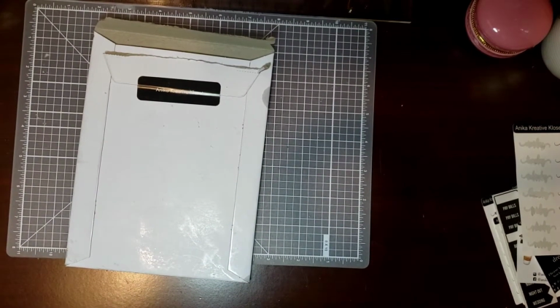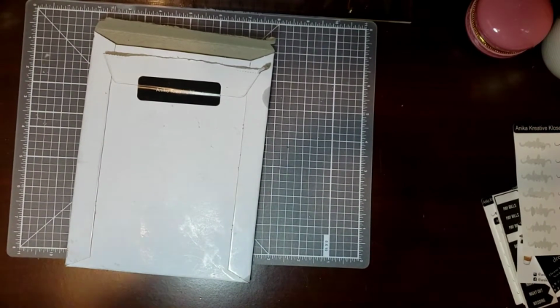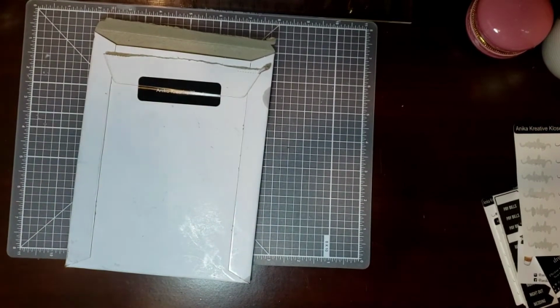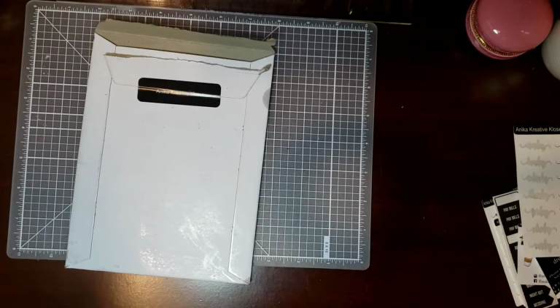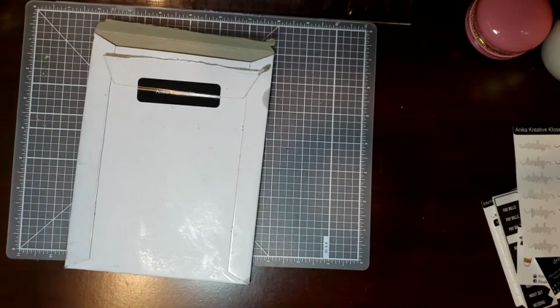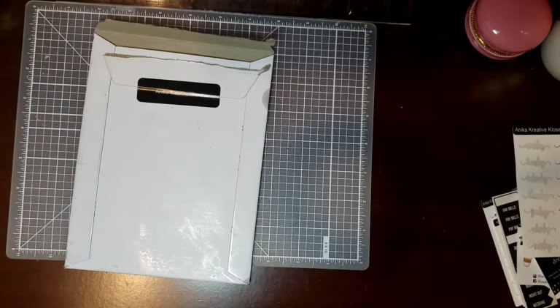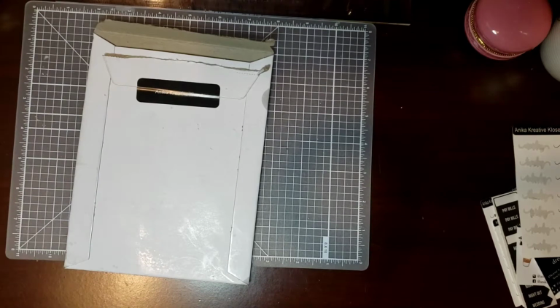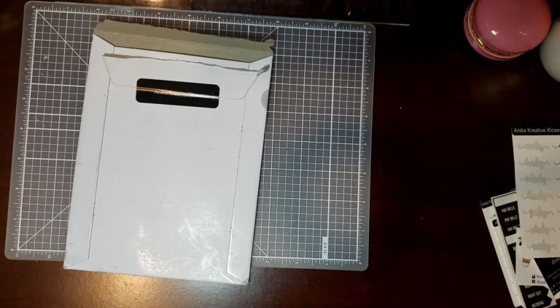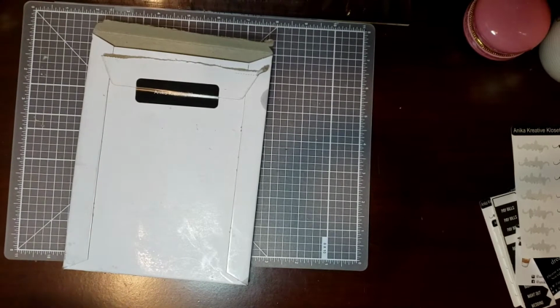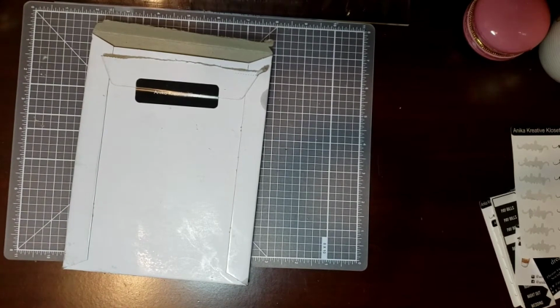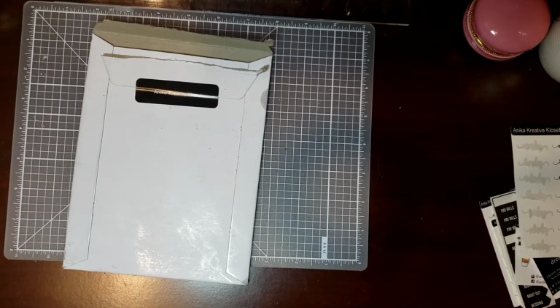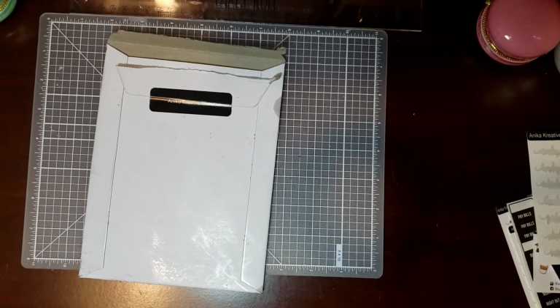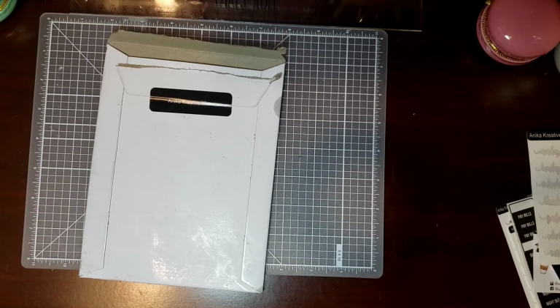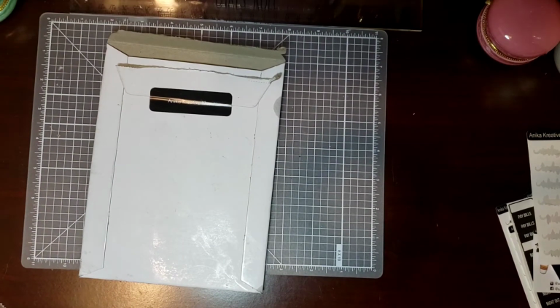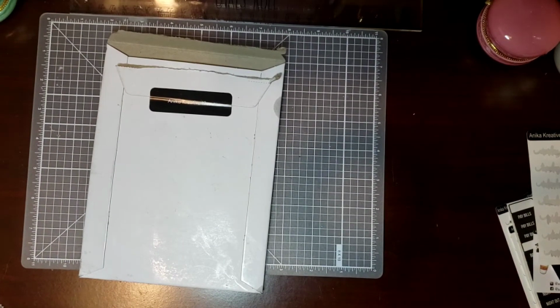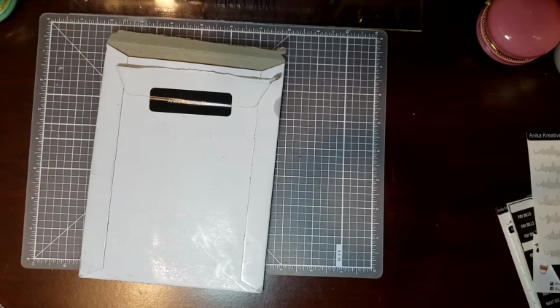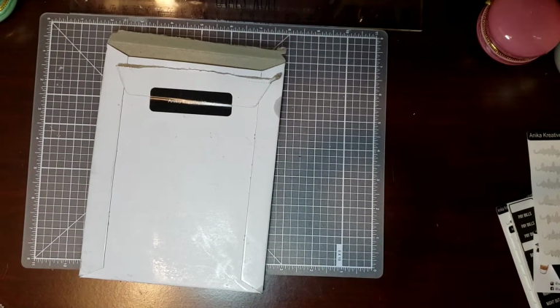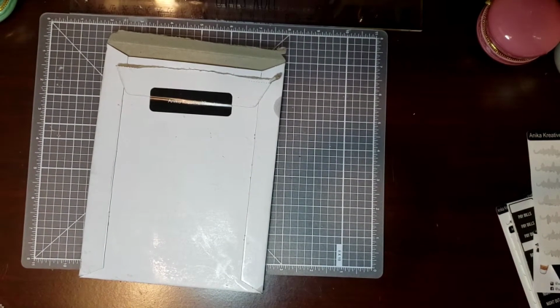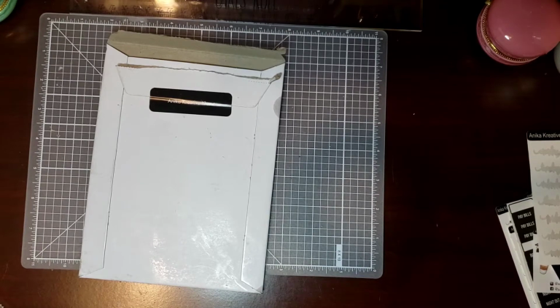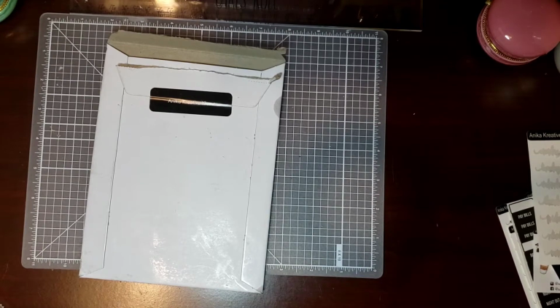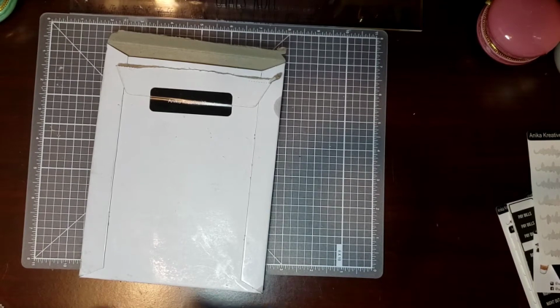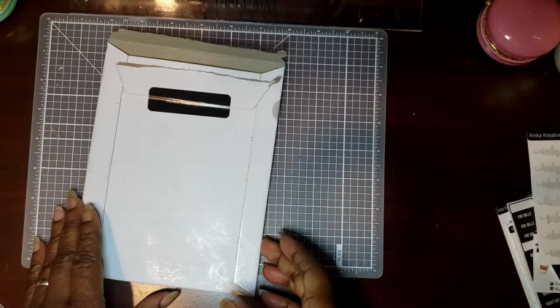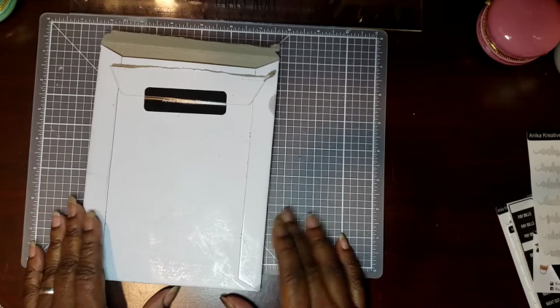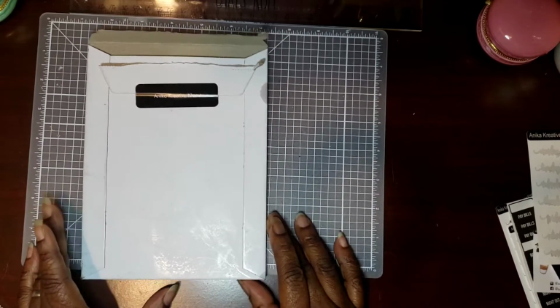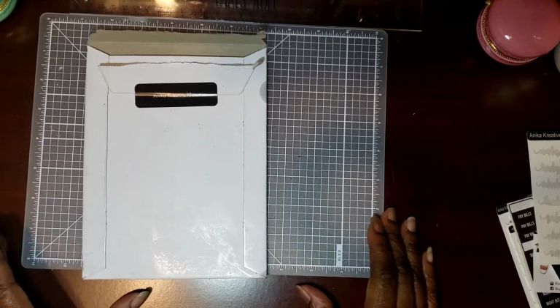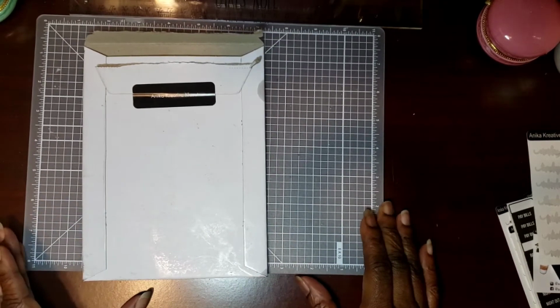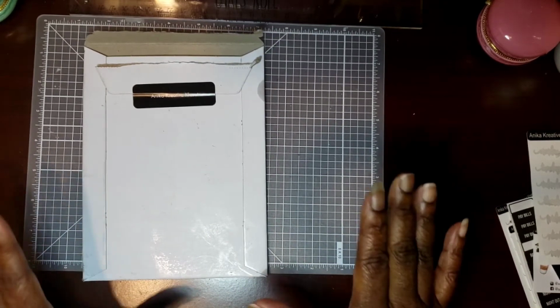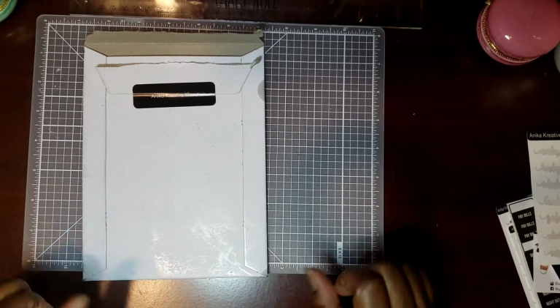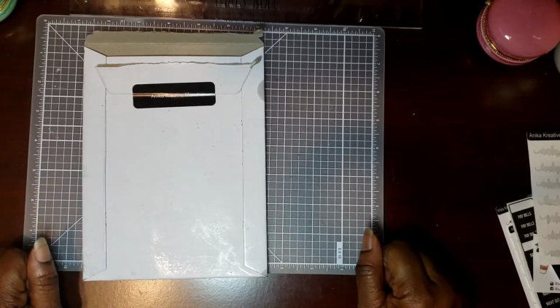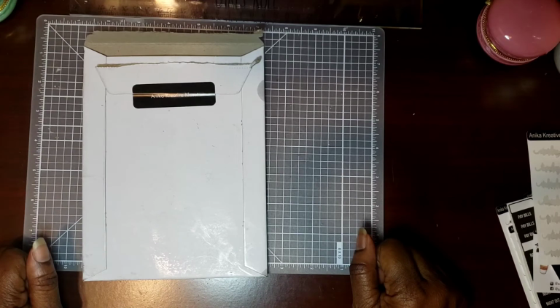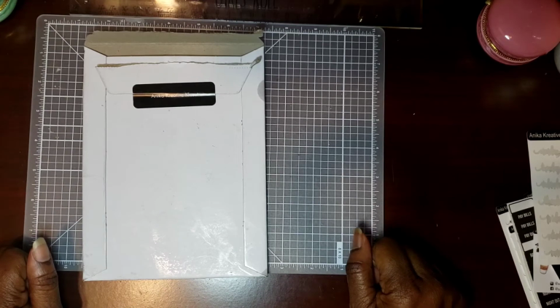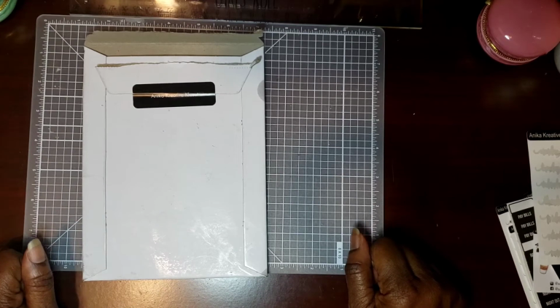Hi, welcome to my channel. My name is Wita and I'm the Unapologetic Shopper. Today we're going to be doing a haul from Anita's Creative Closet. If you want to see what I received from Miss Anita, stay tuned.